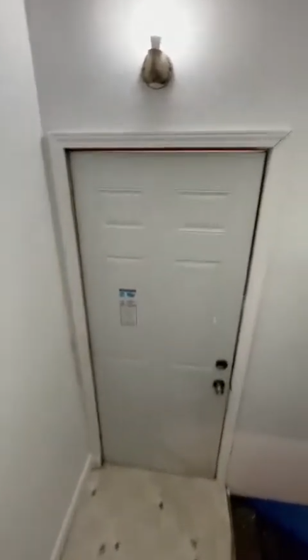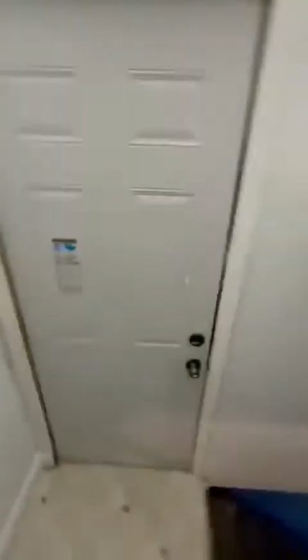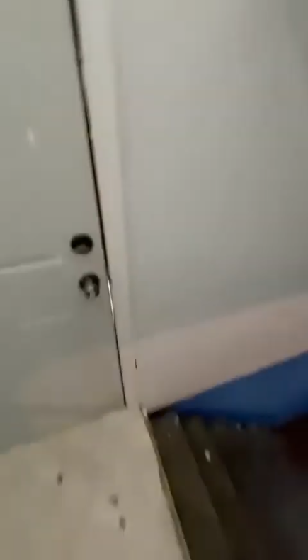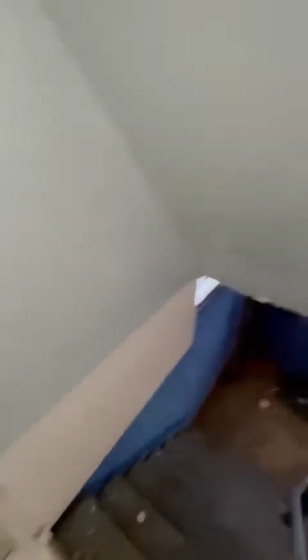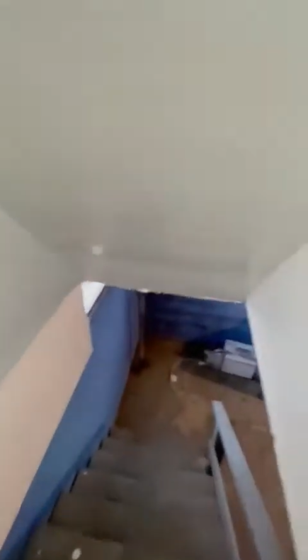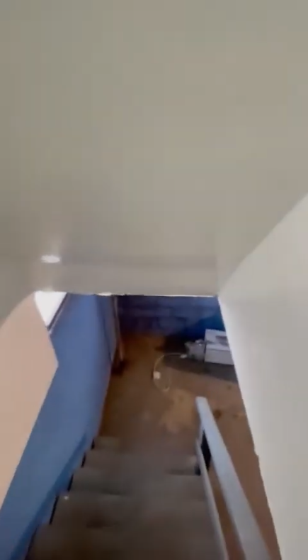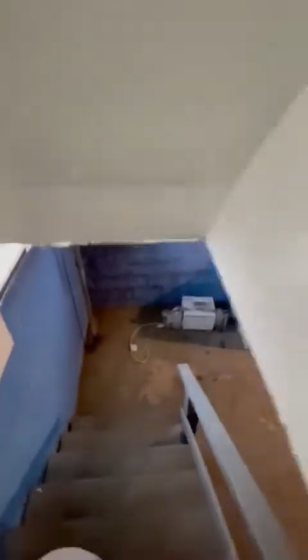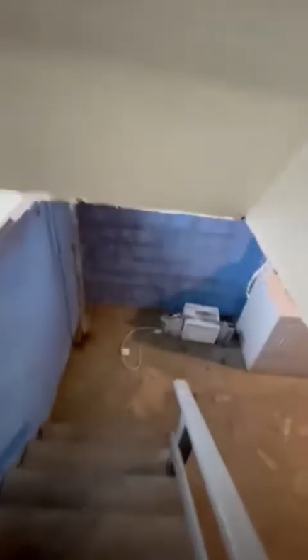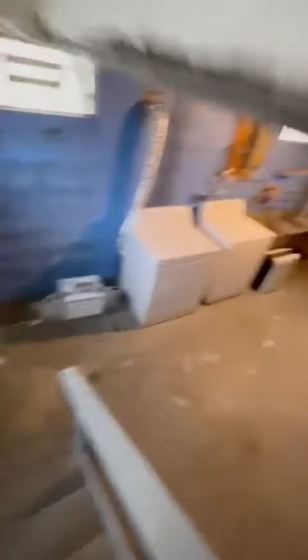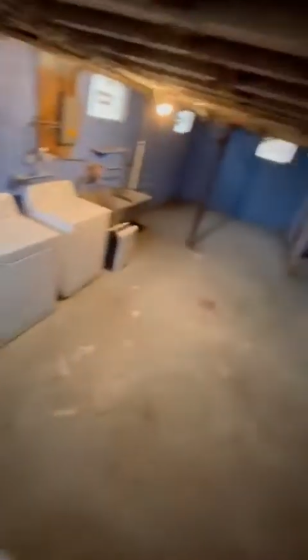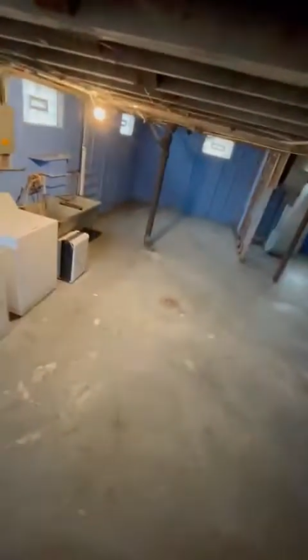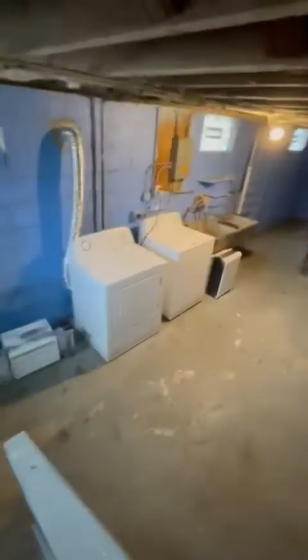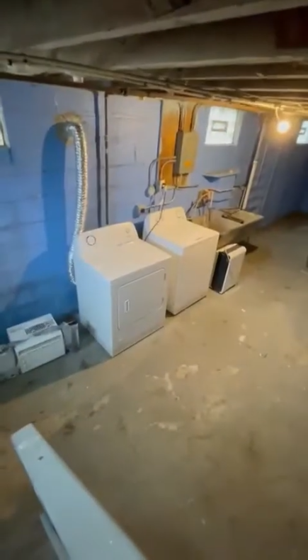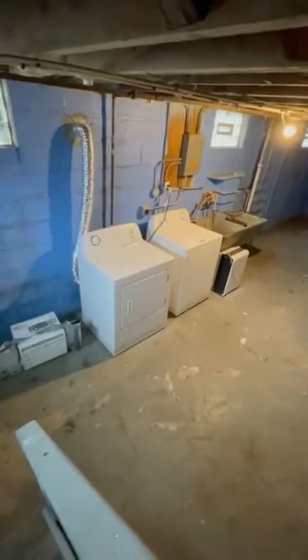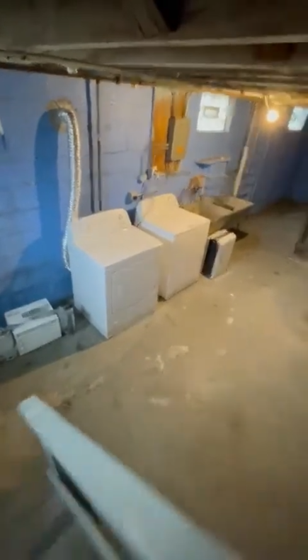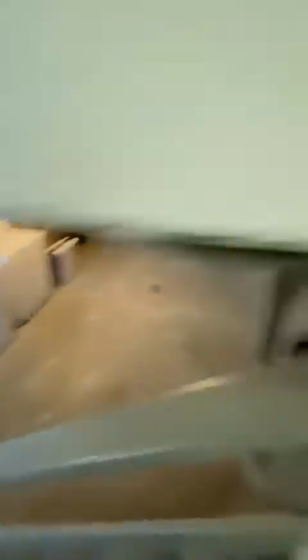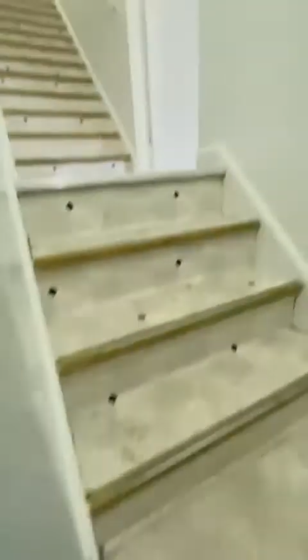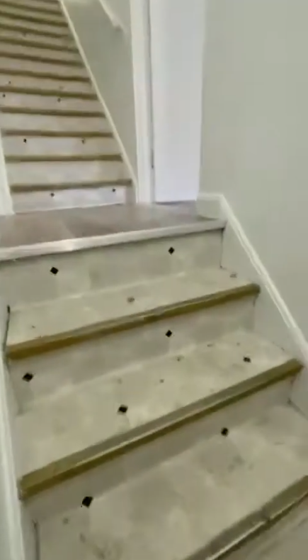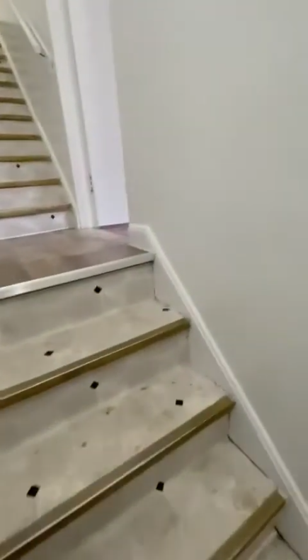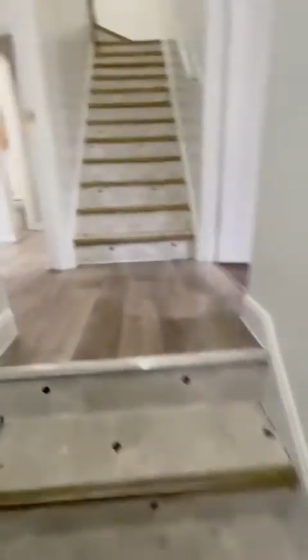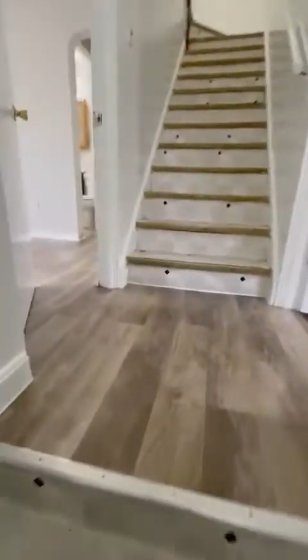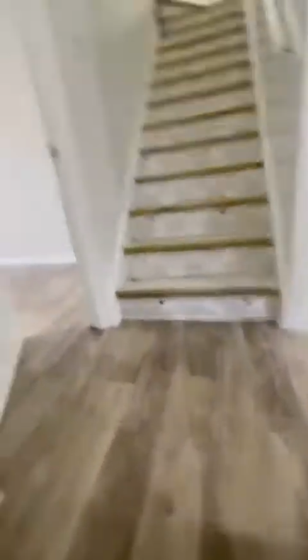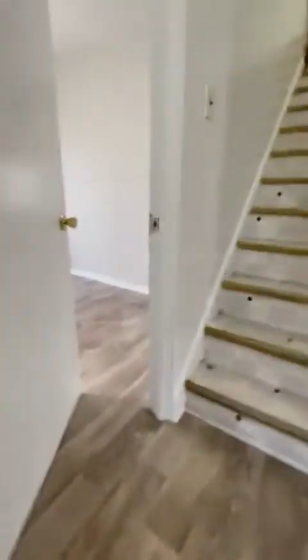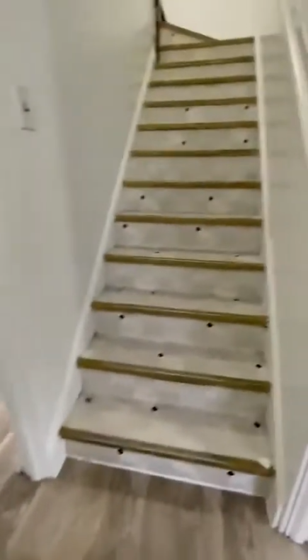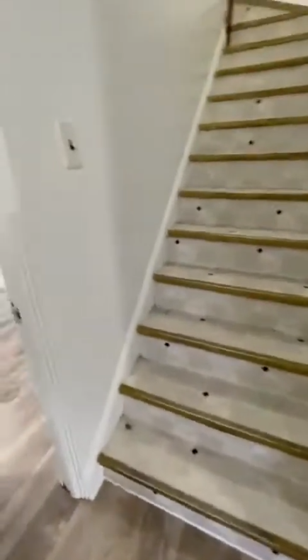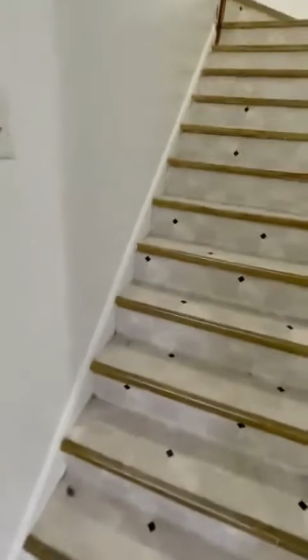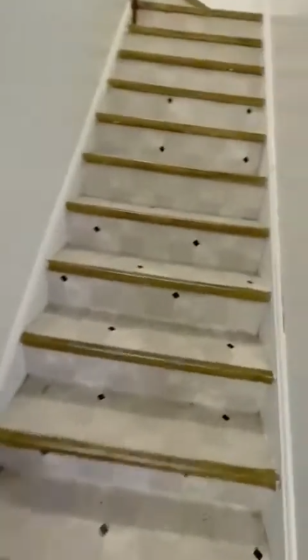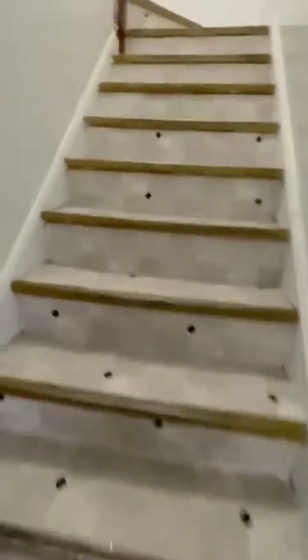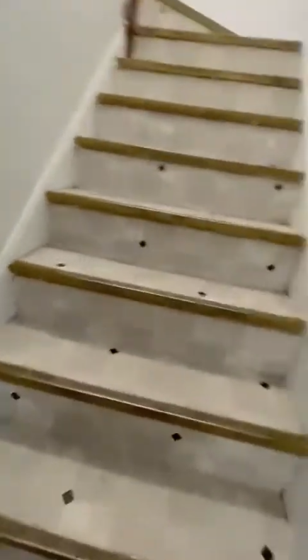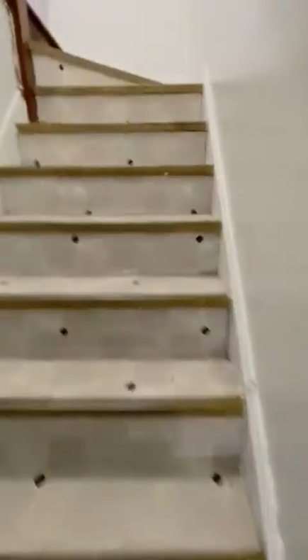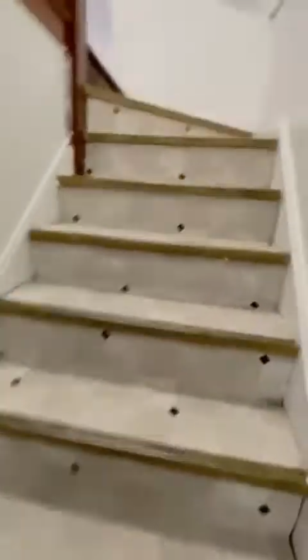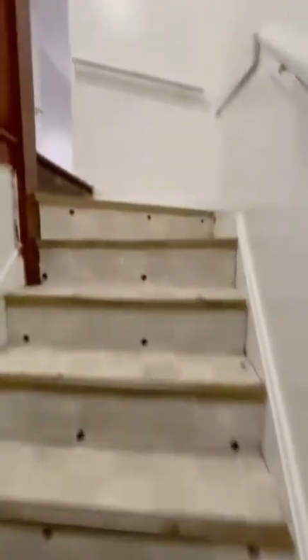Downstairs there is a basement, but it's just a basement. If it works, you're welcome to it. There was a stove up here — you're welcome to it. If it works, use it. You don't want it? We get it out.